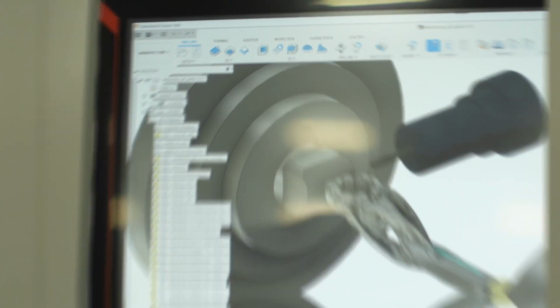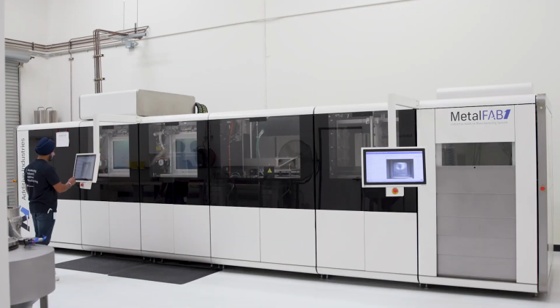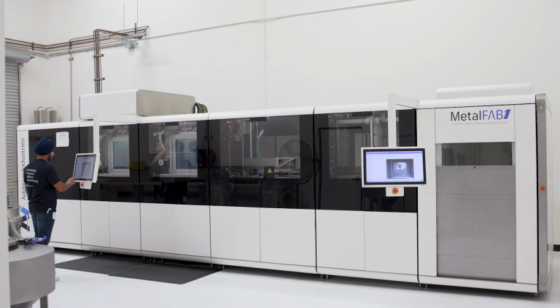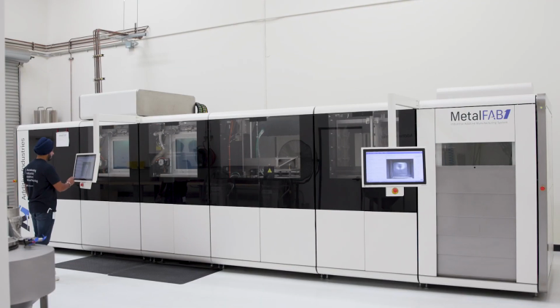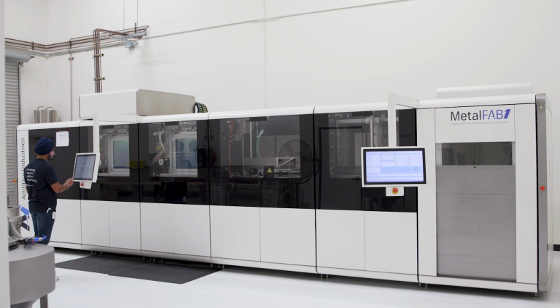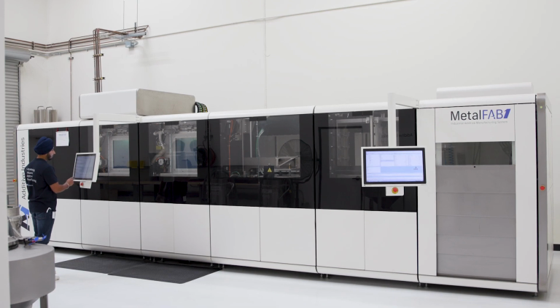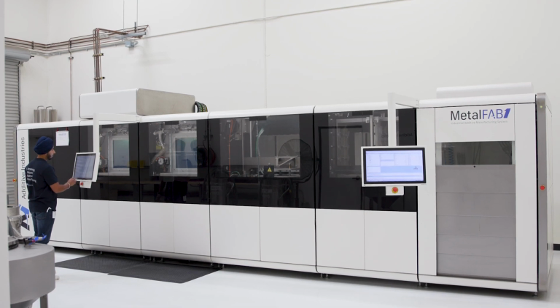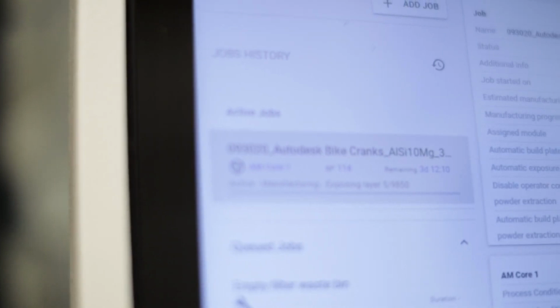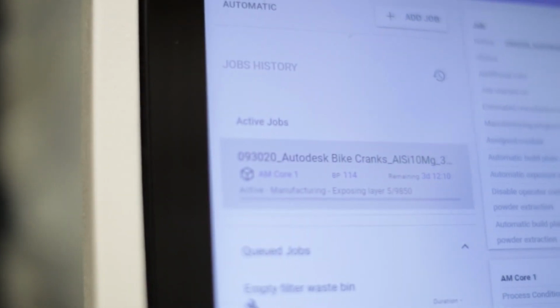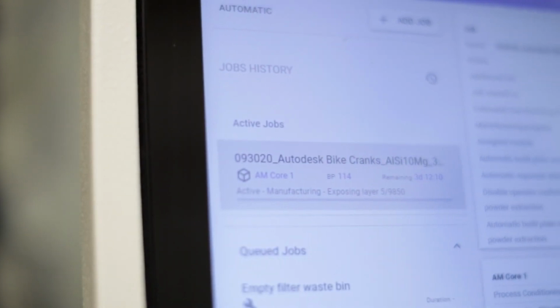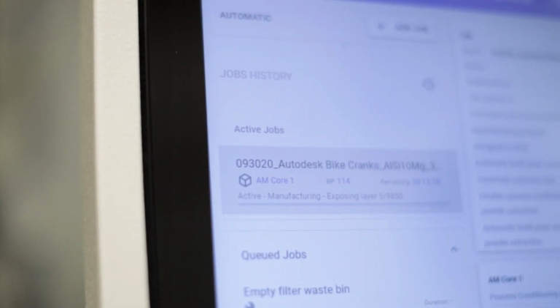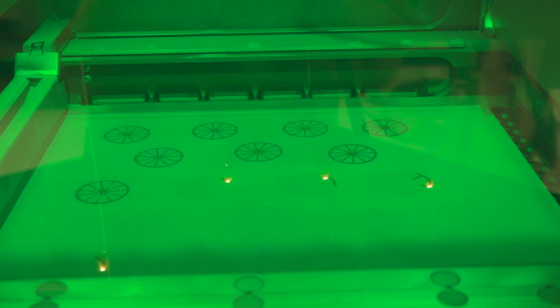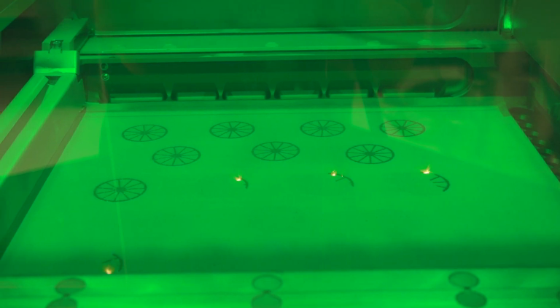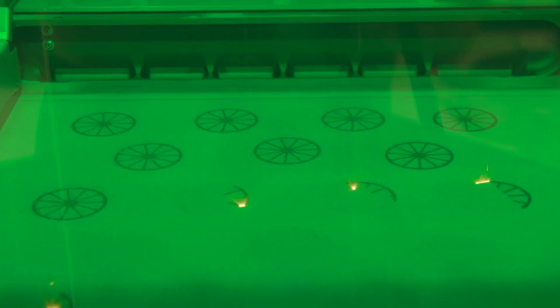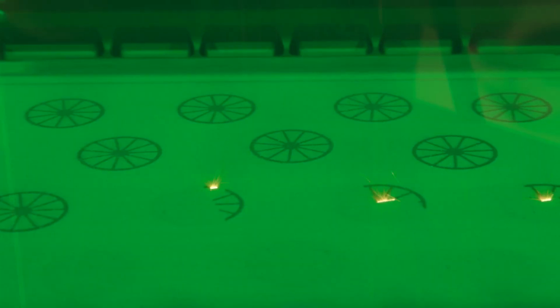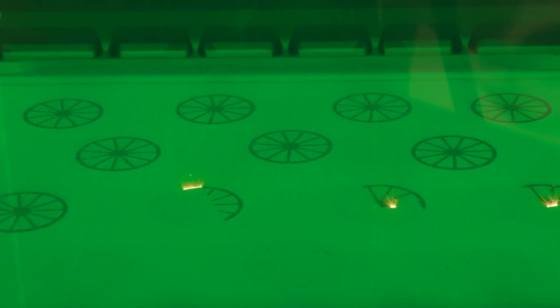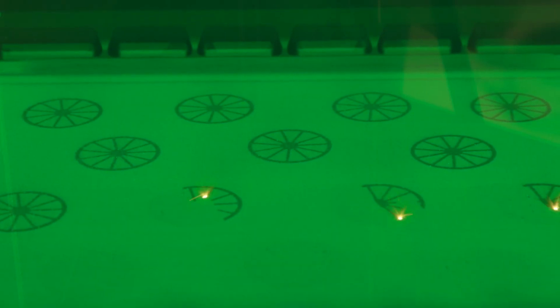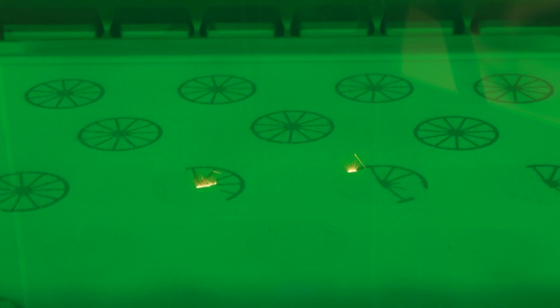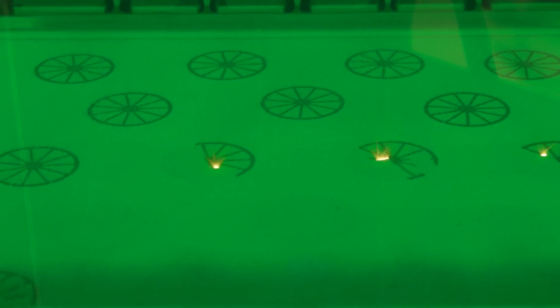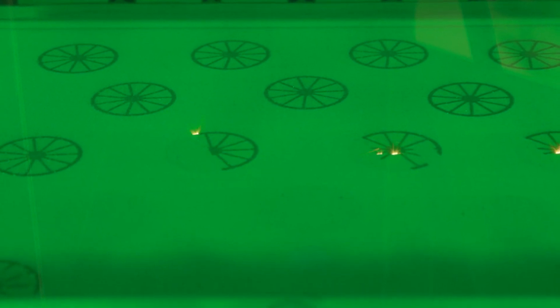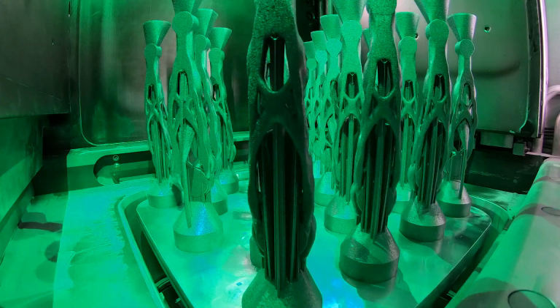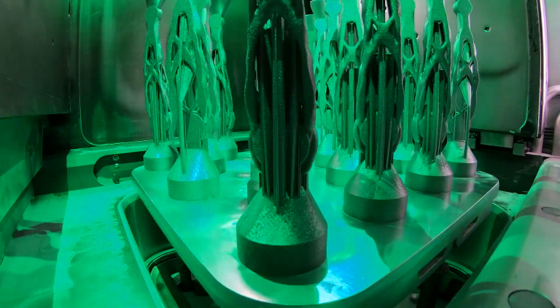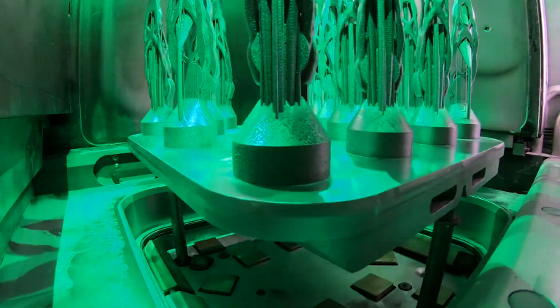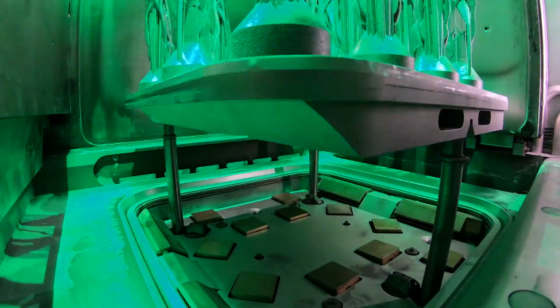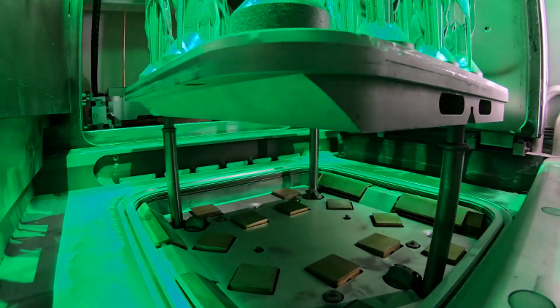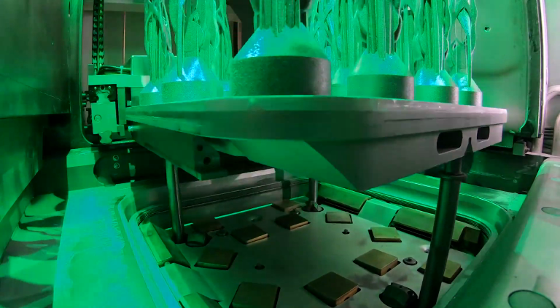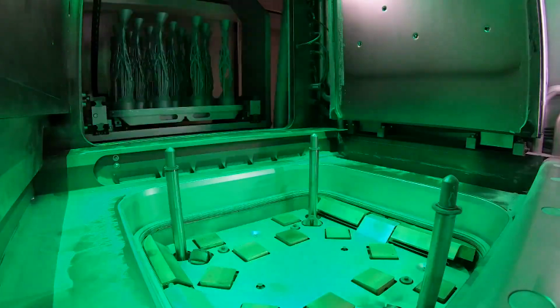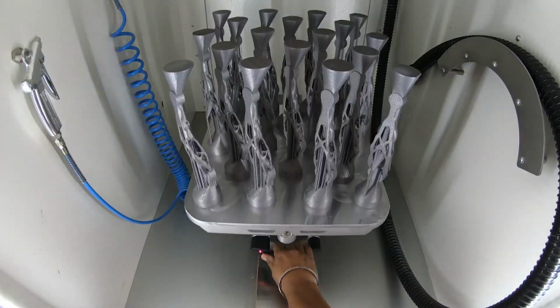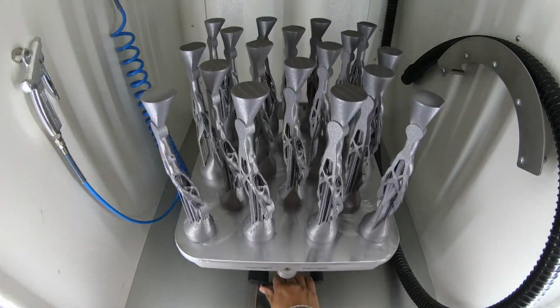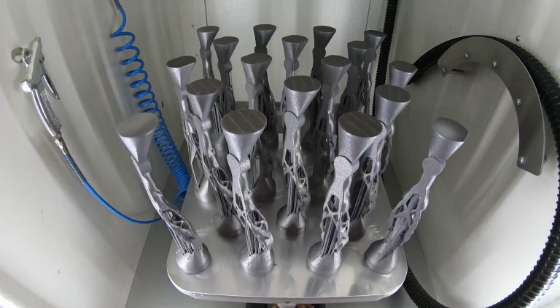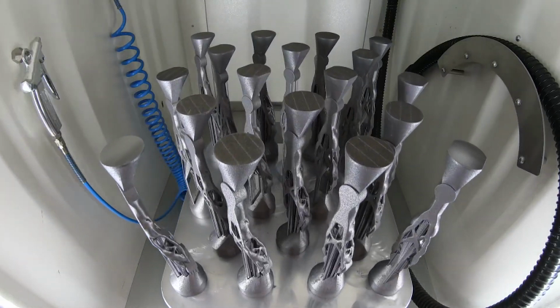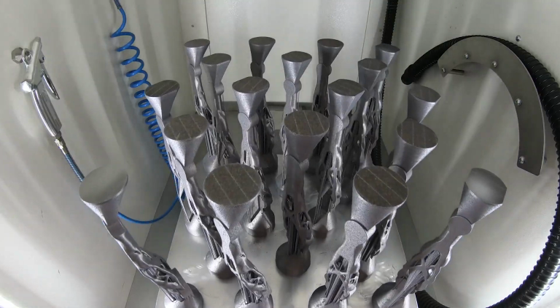You have to bring in new design tools to think differently and do things differently, and what you're going to do is use innovation as the key to bring in new methods of creating and manufacturing your products.